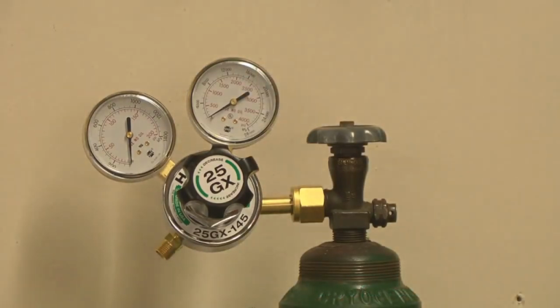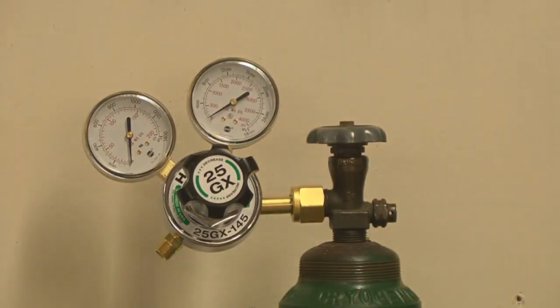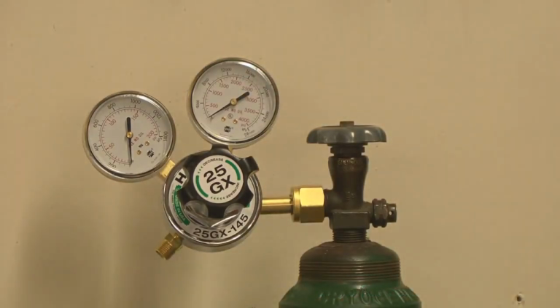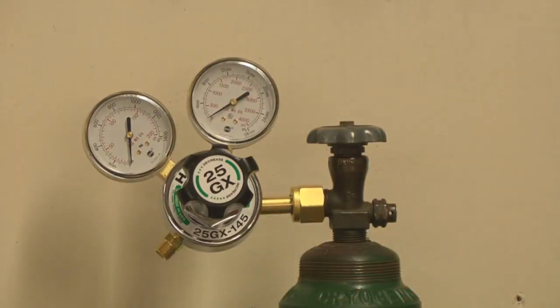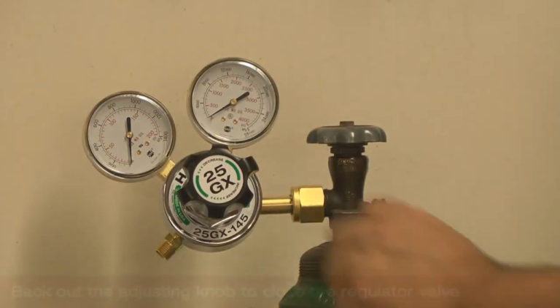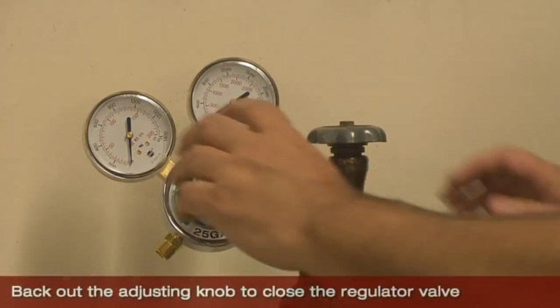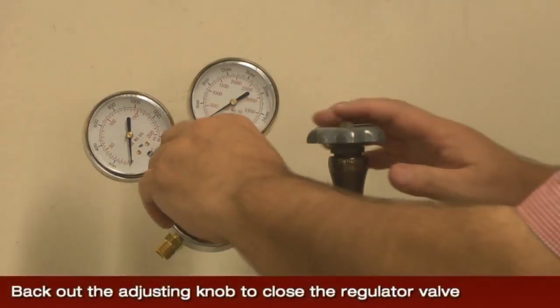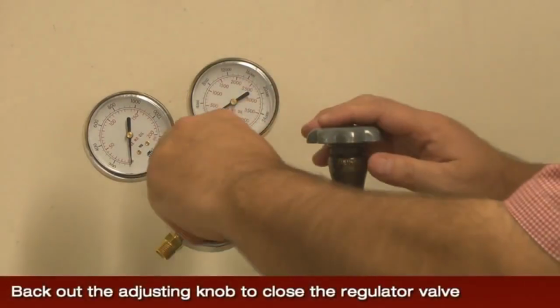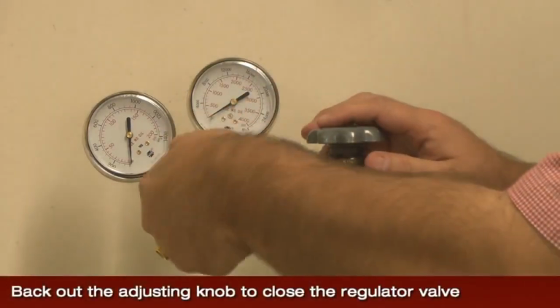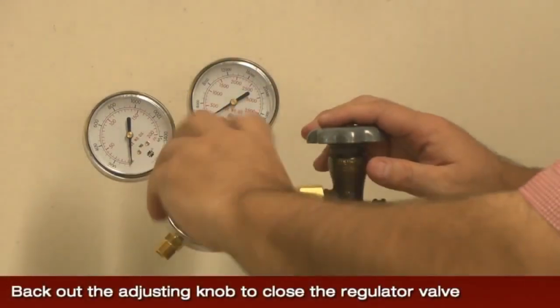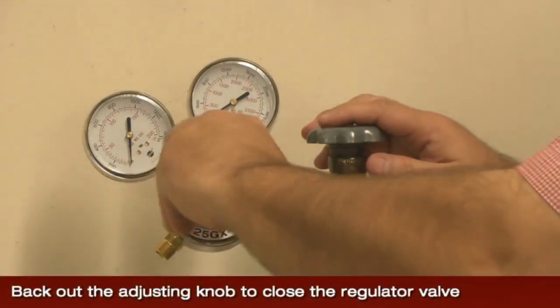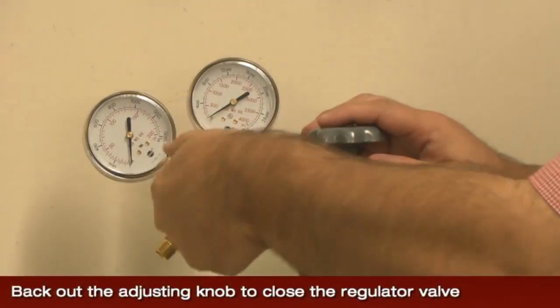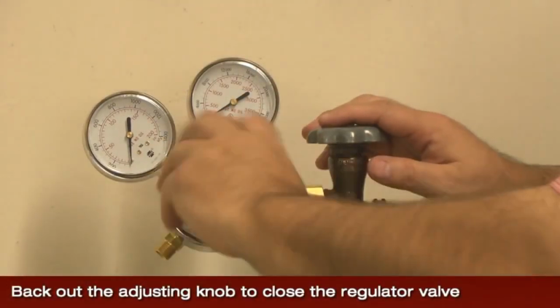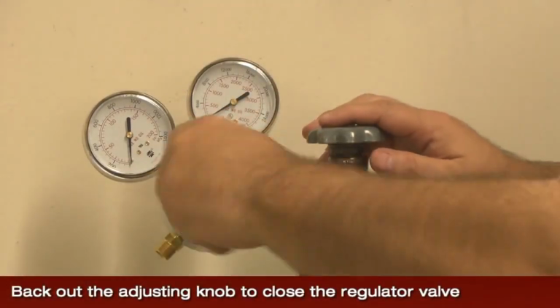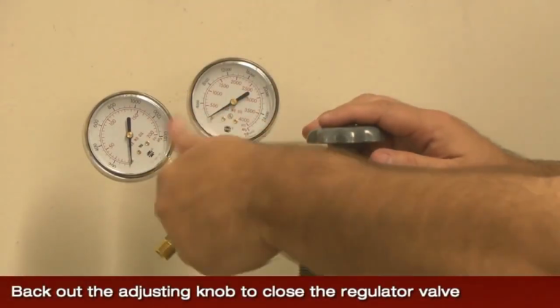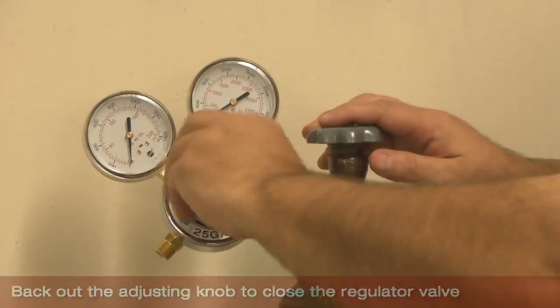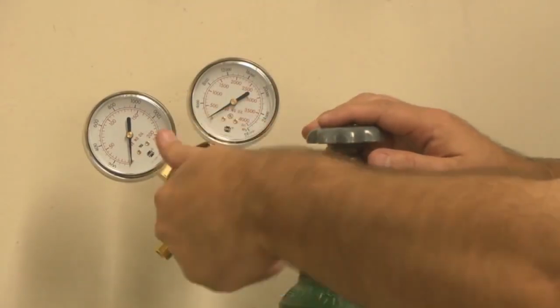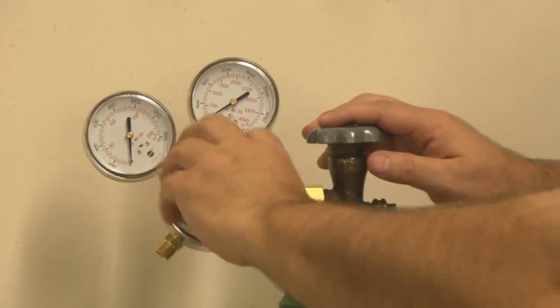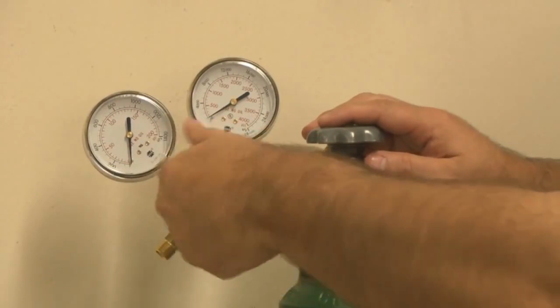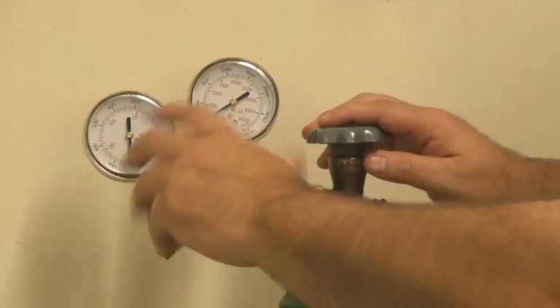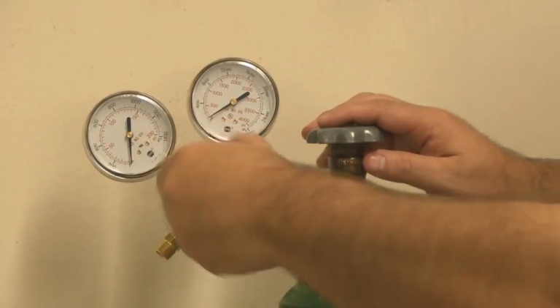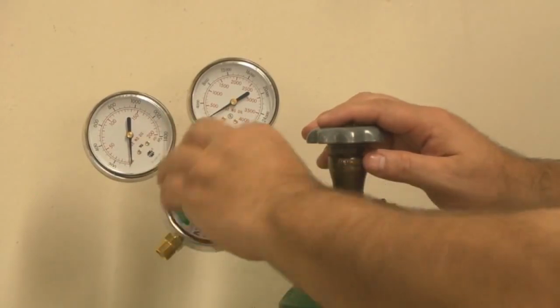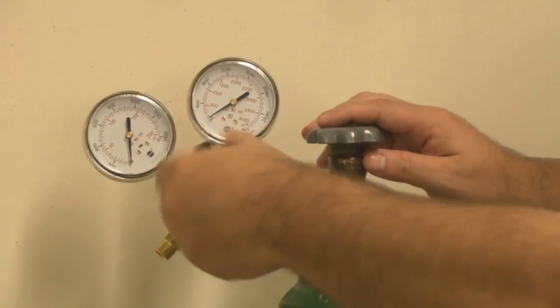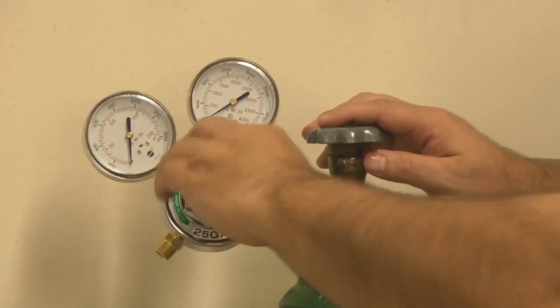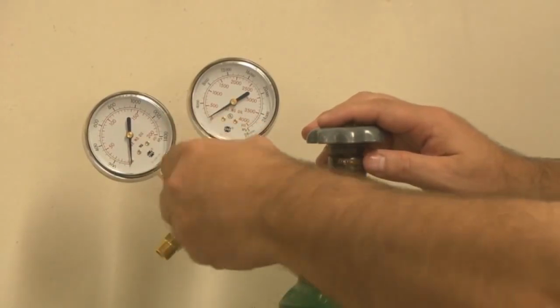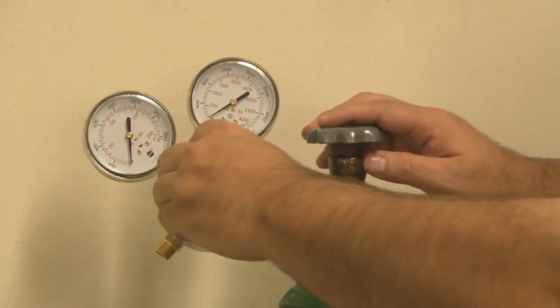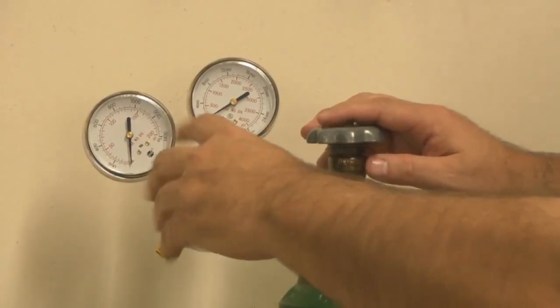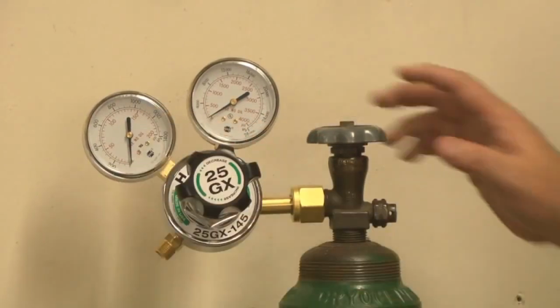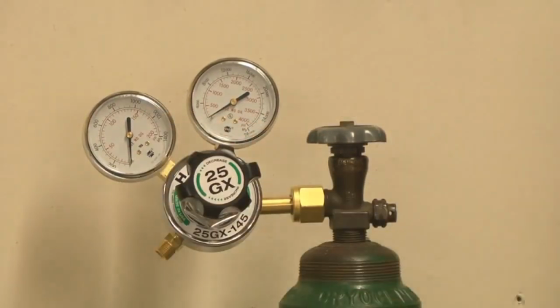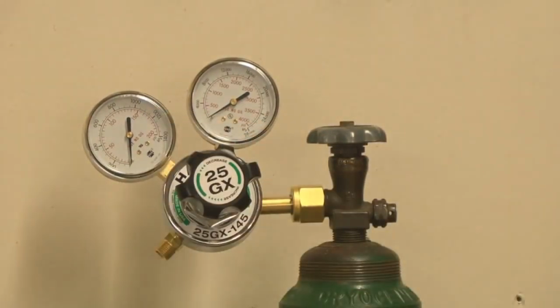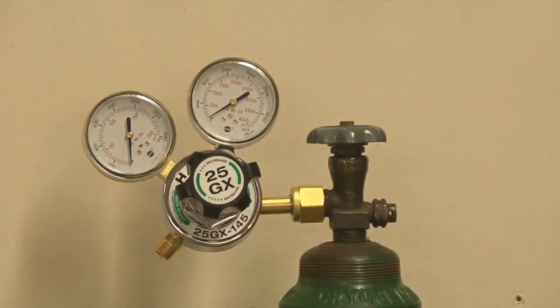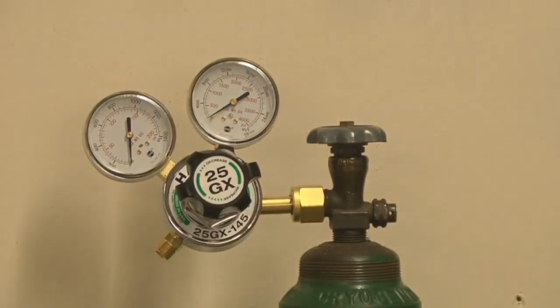Once the regulator is assembled onto the cylinder, make sure that the adjusting knob or key is backed out all the way and the regulator valve is closed.